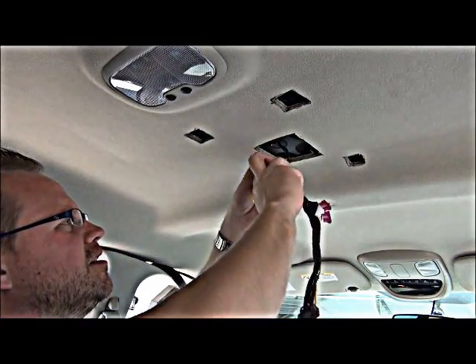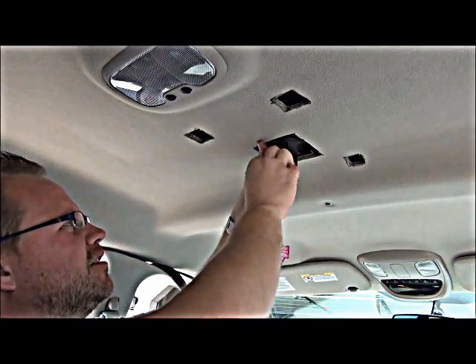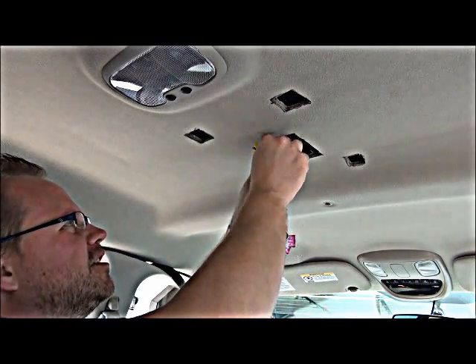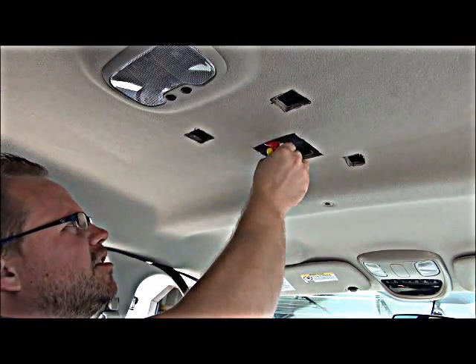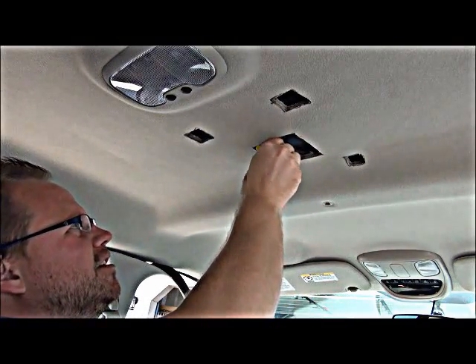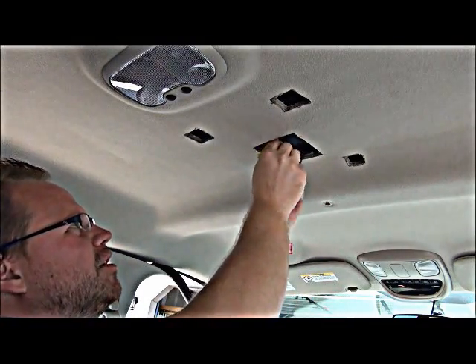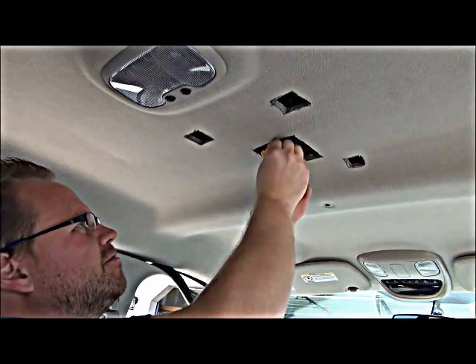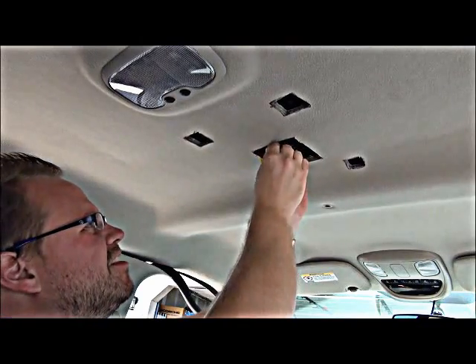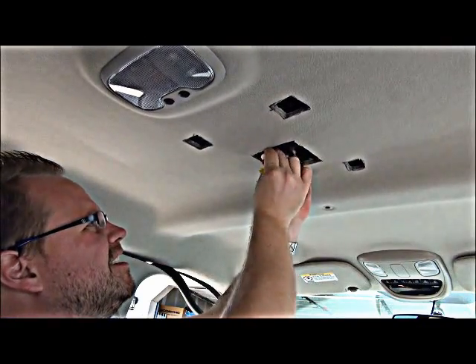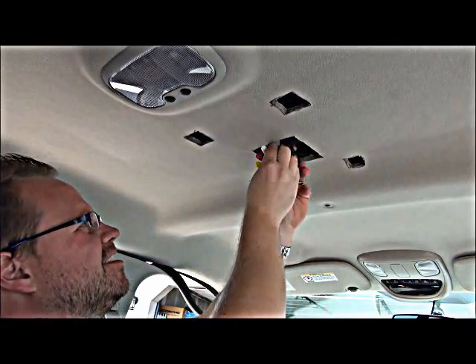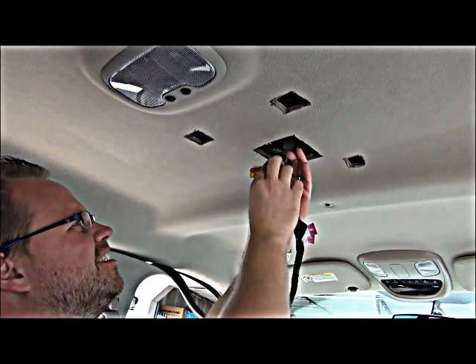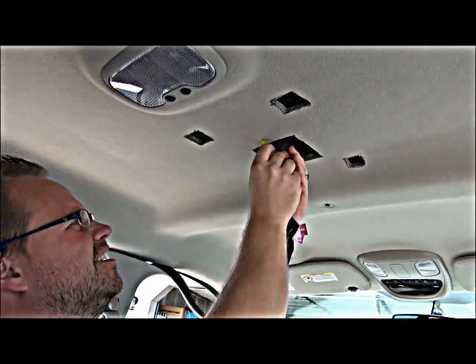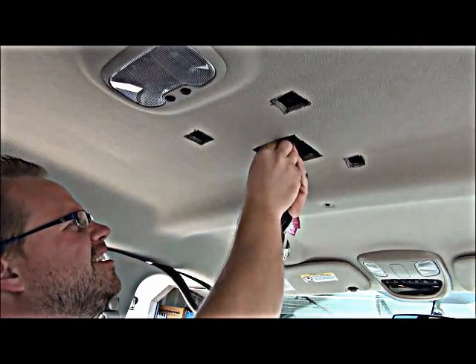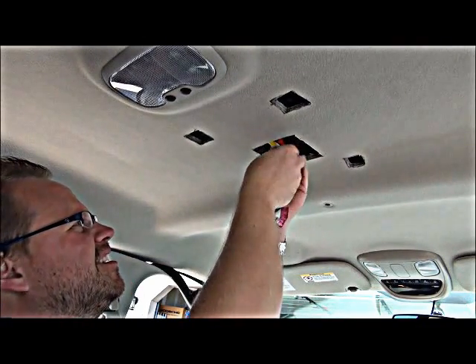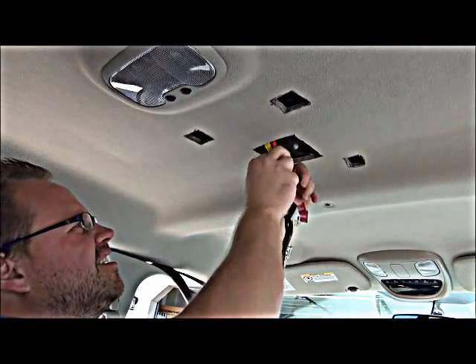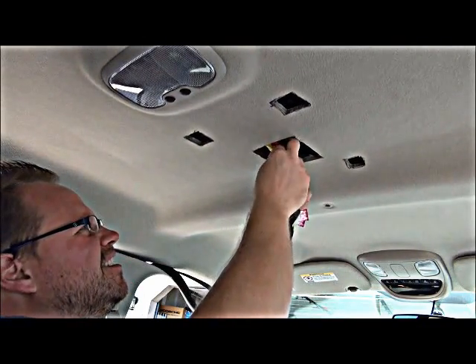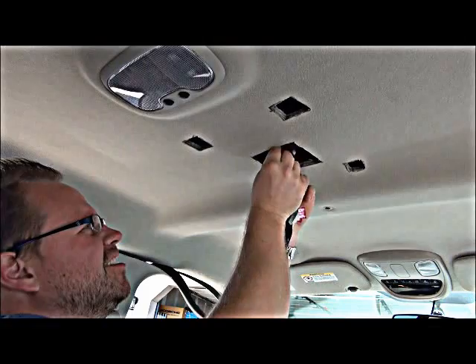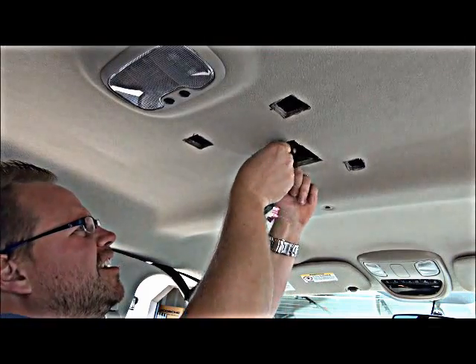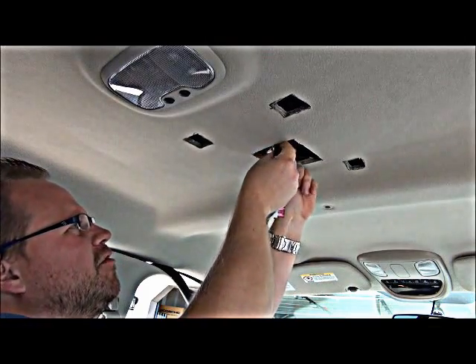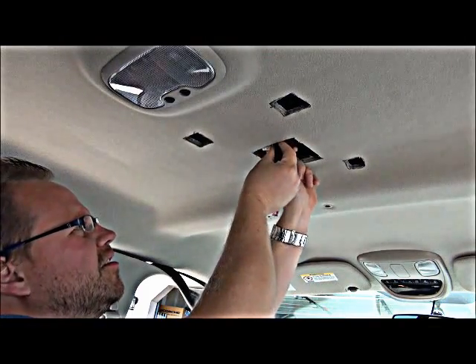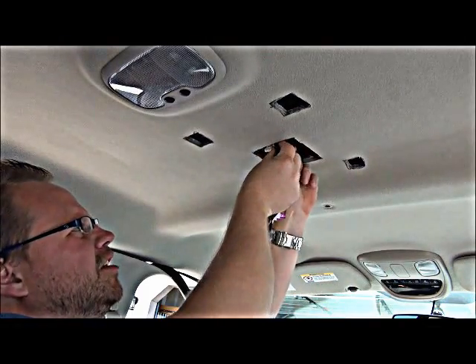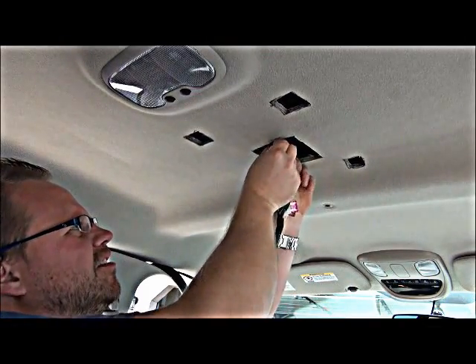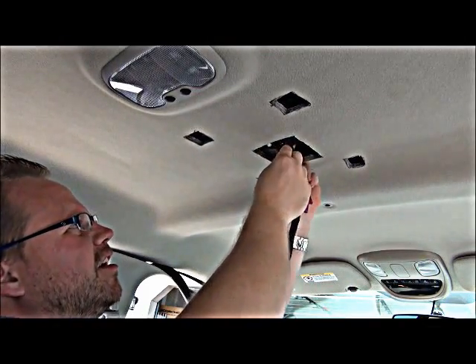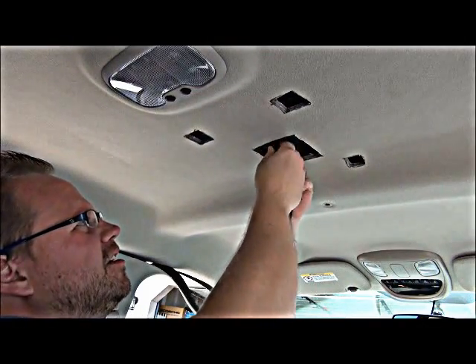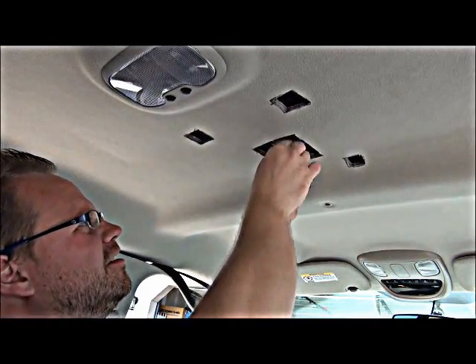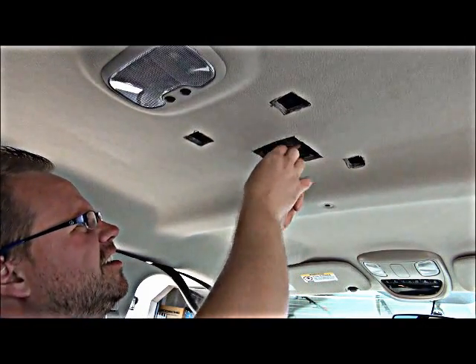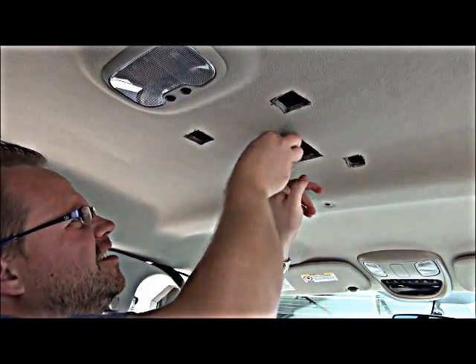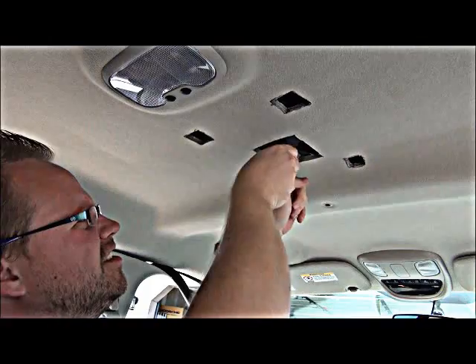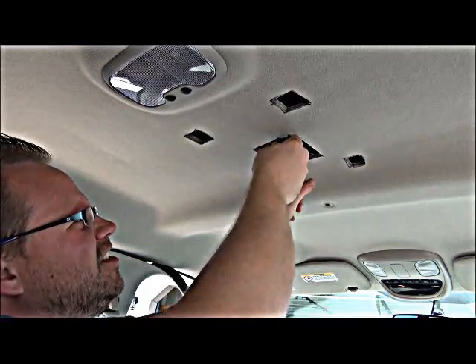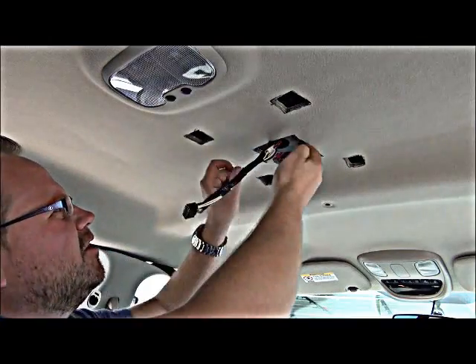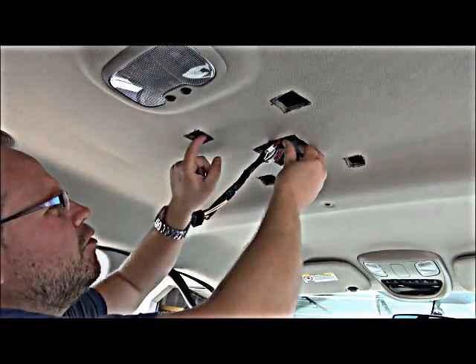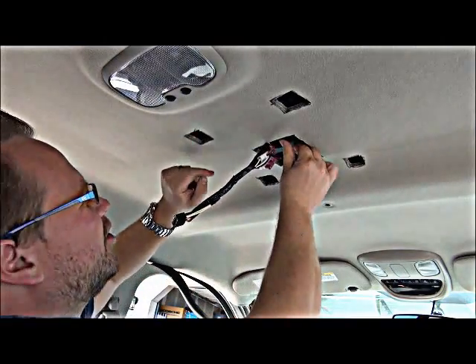Basically you're just going to have to shove these neatly up in there. I prefer to have a little bit of extra length, just in case you've got to move things around.